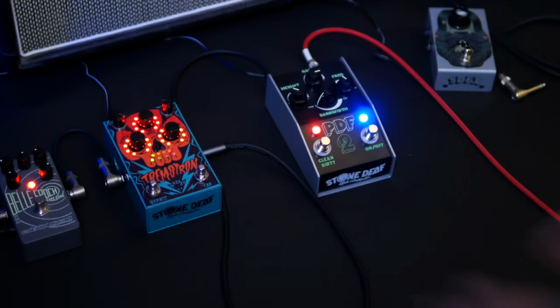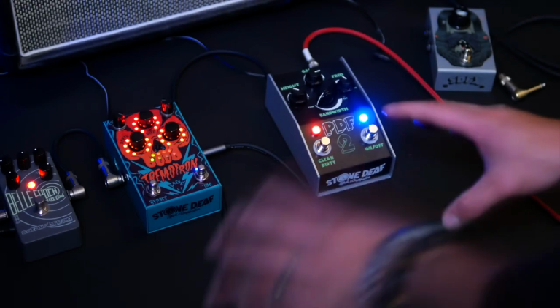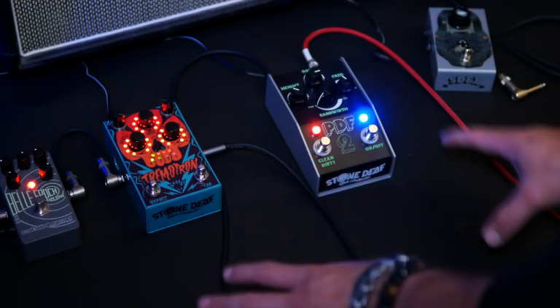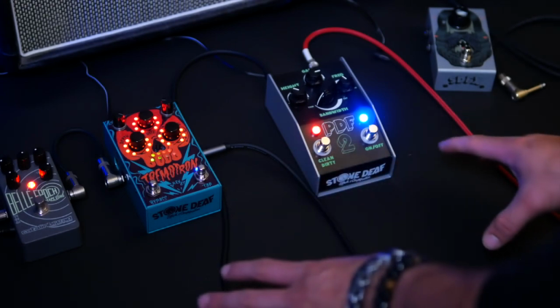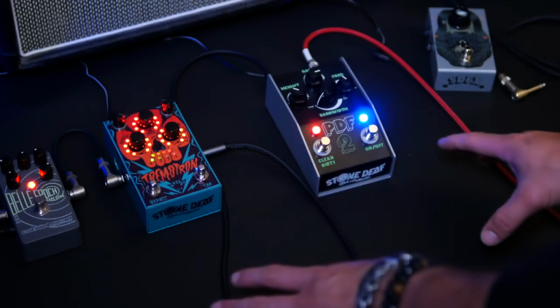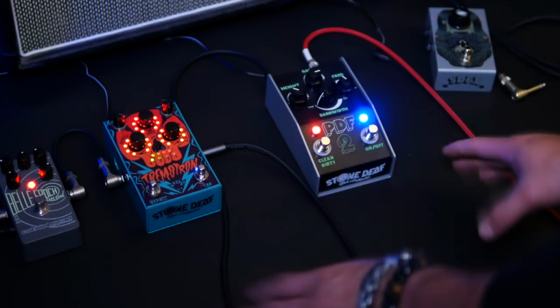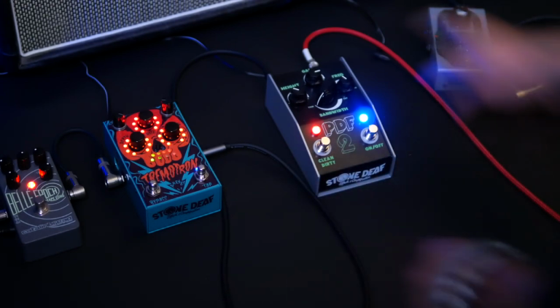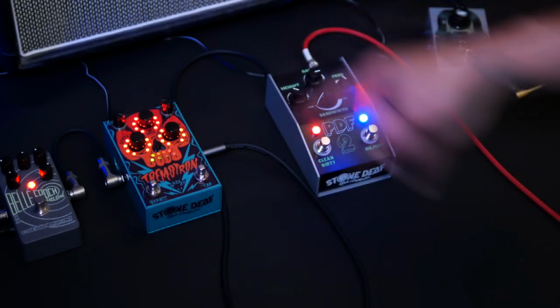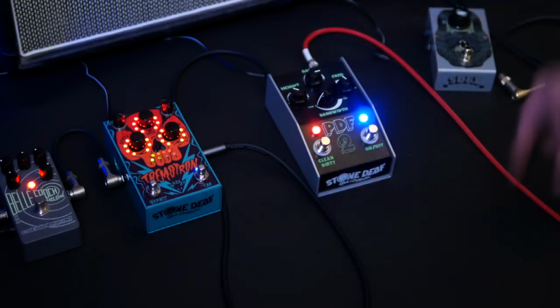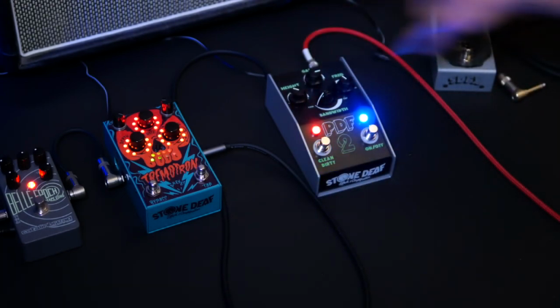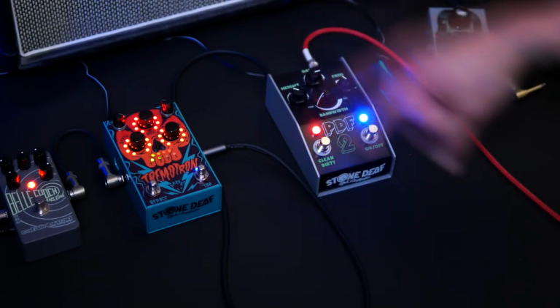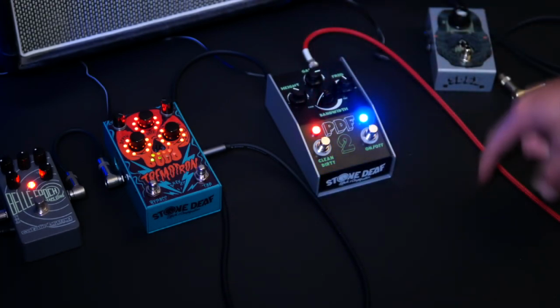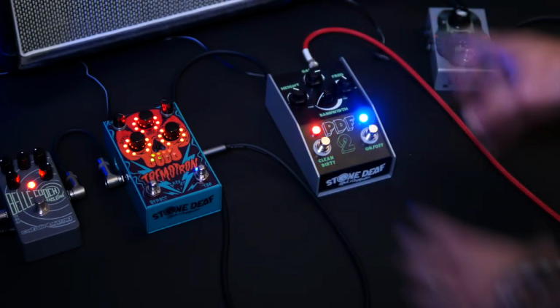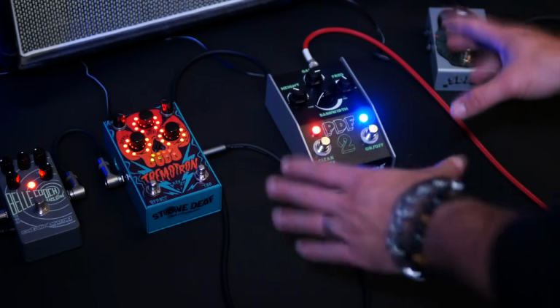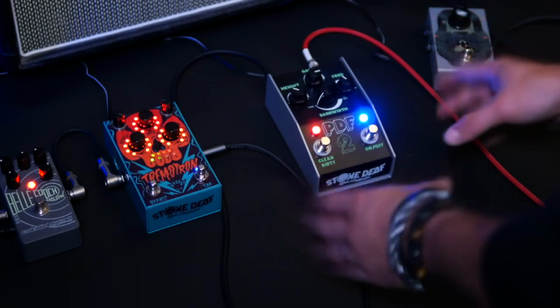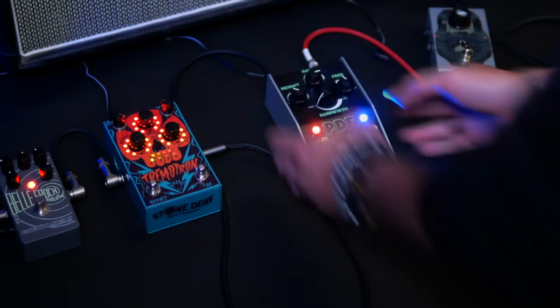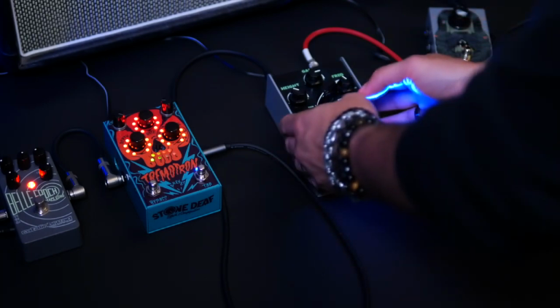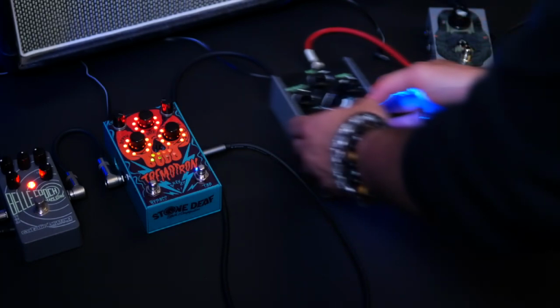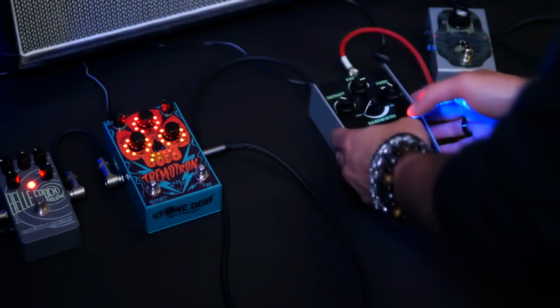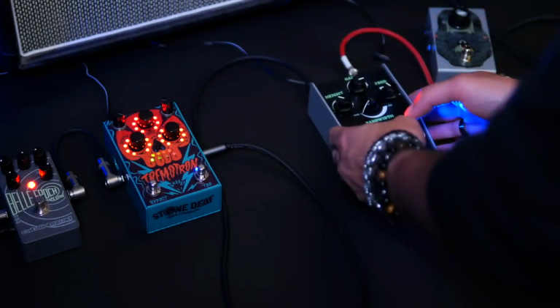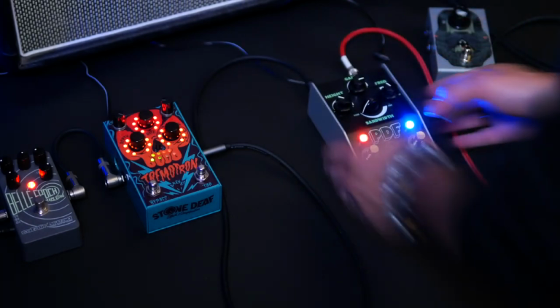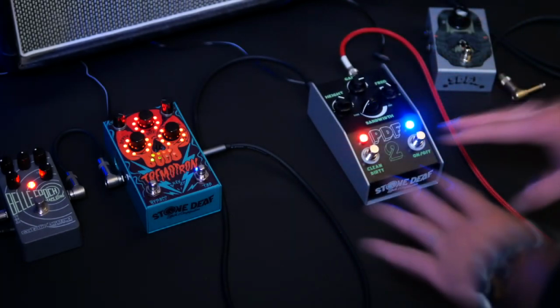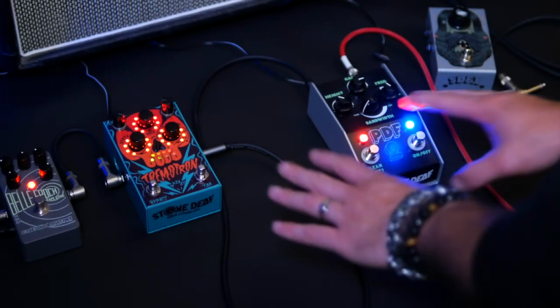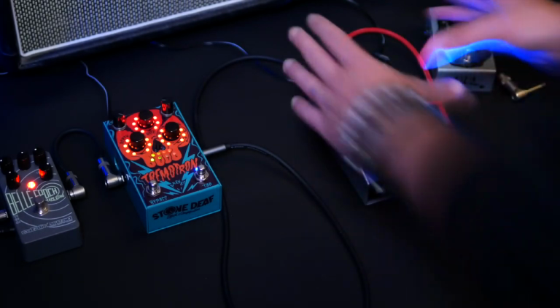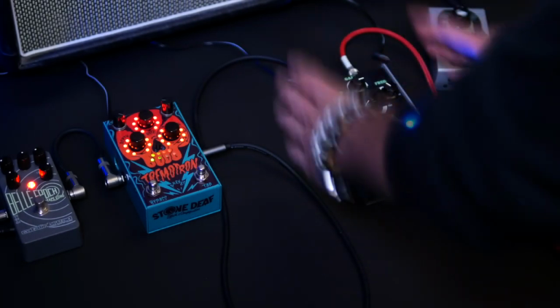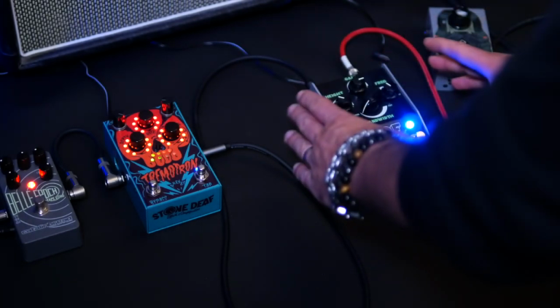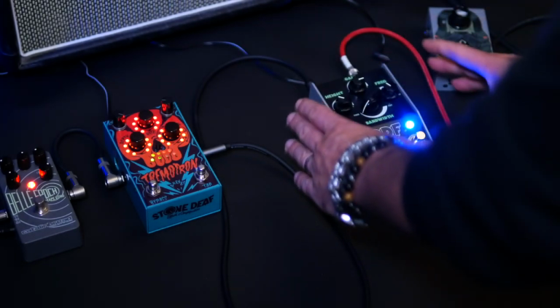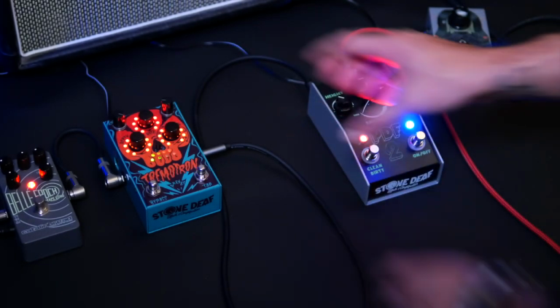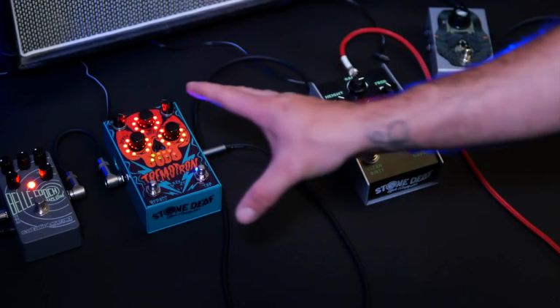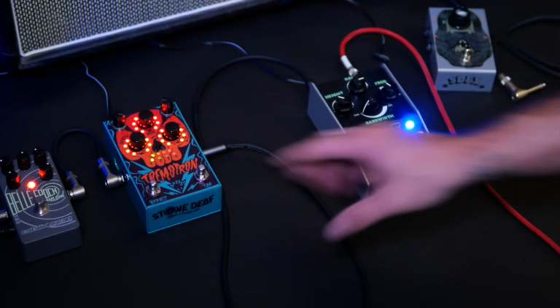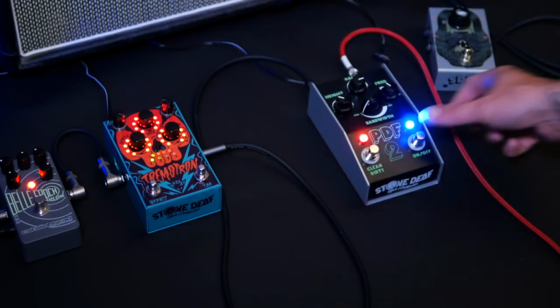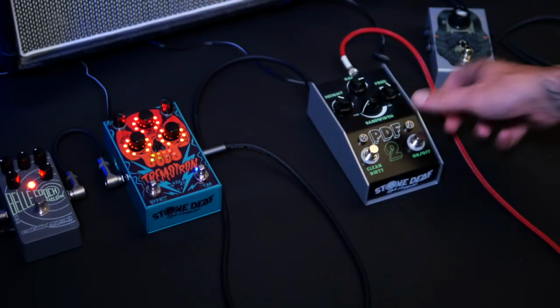Unwanted hiss, noise and feedback is usually caused by high gain distortions, fuzz and drives, so this is the area that we're going to loop into the Noise Reaper, leaving everything that follows out of the loop.